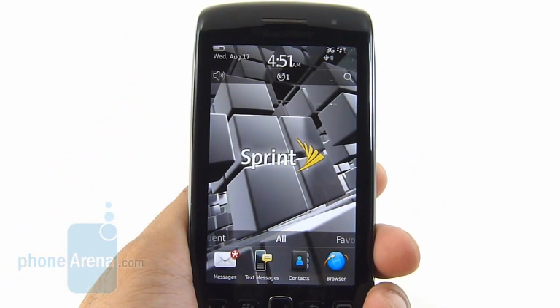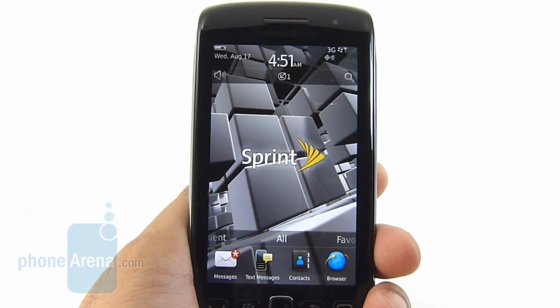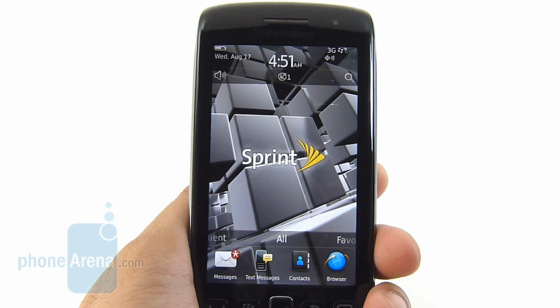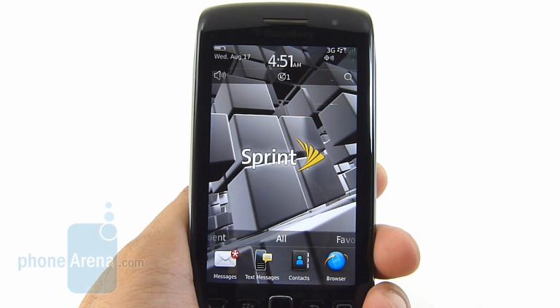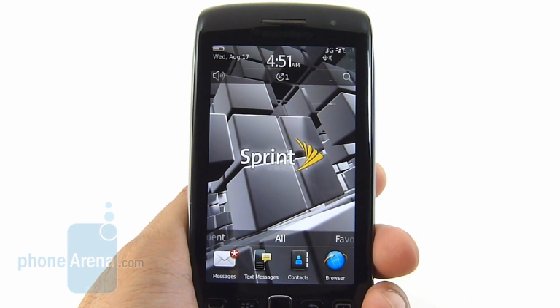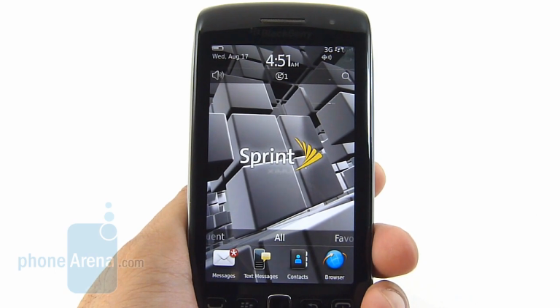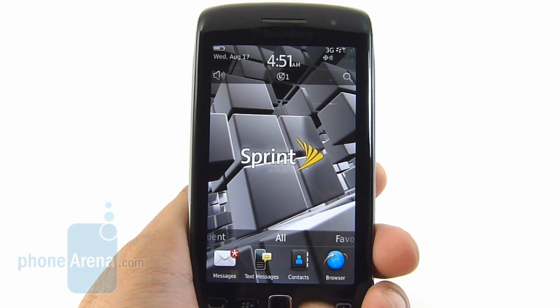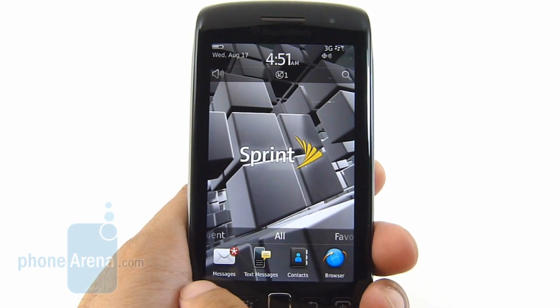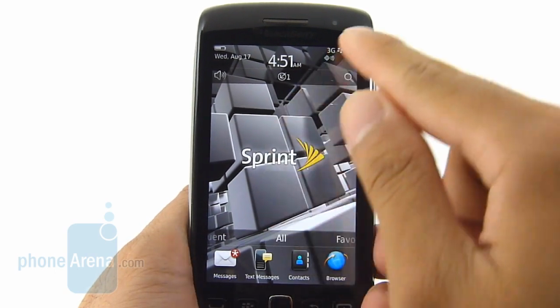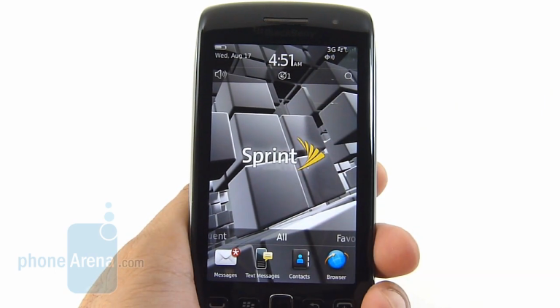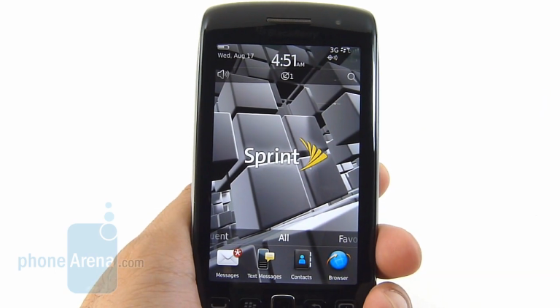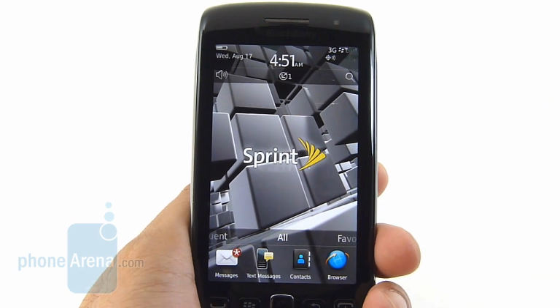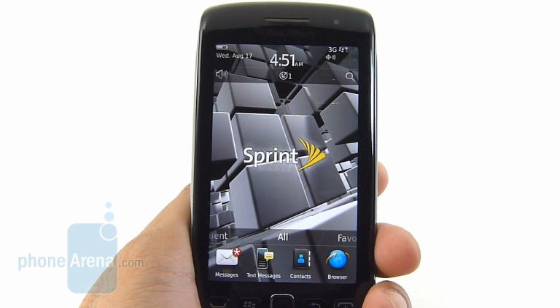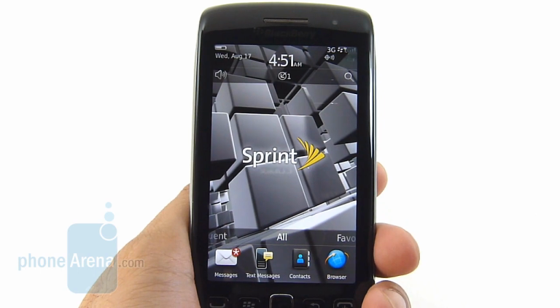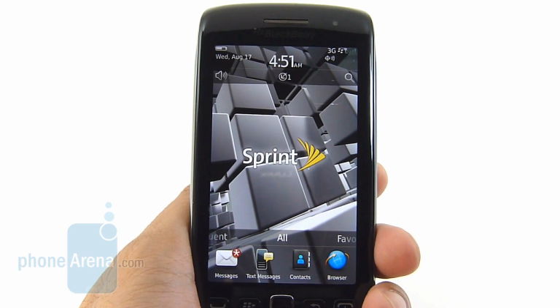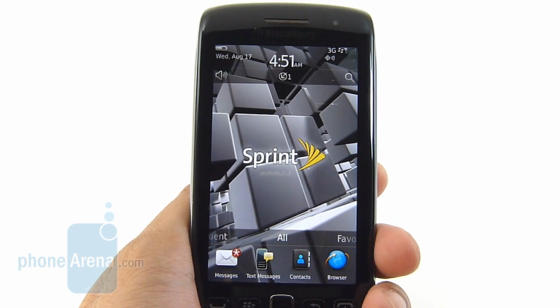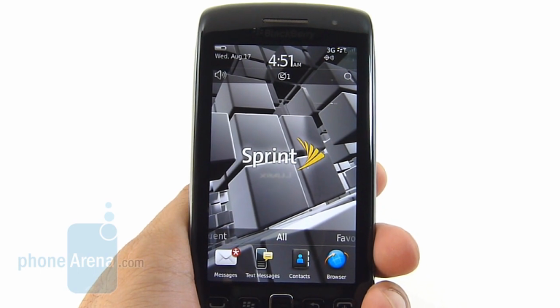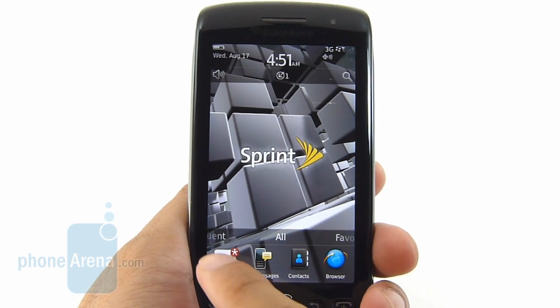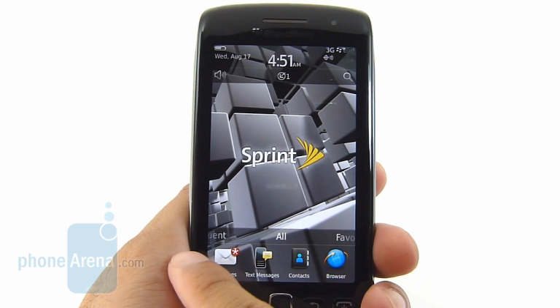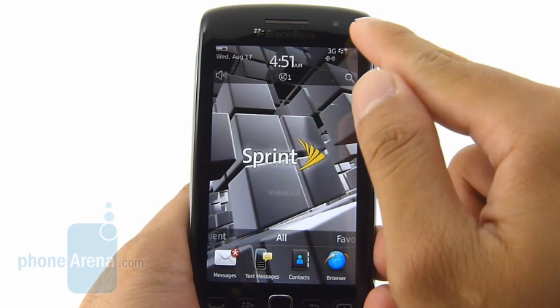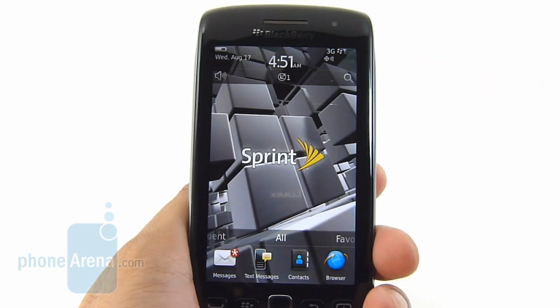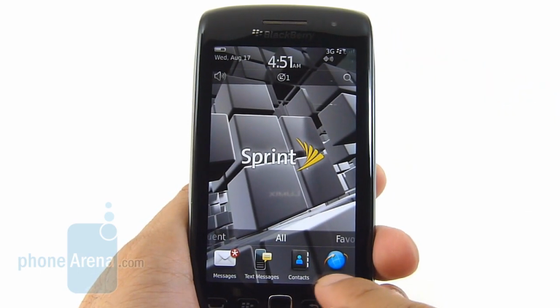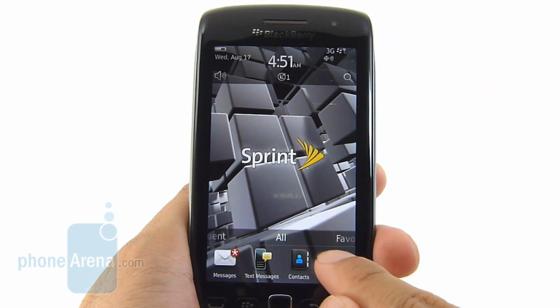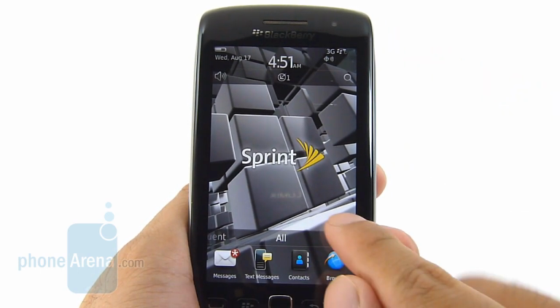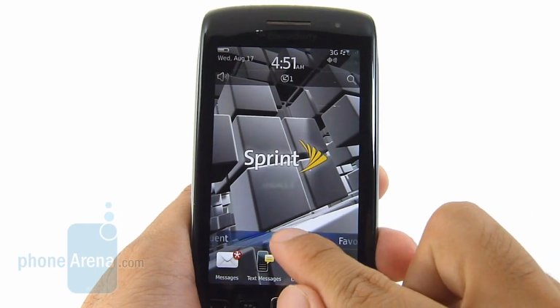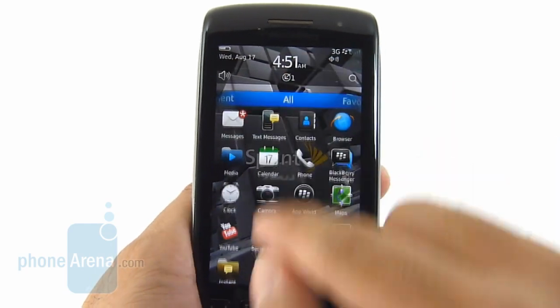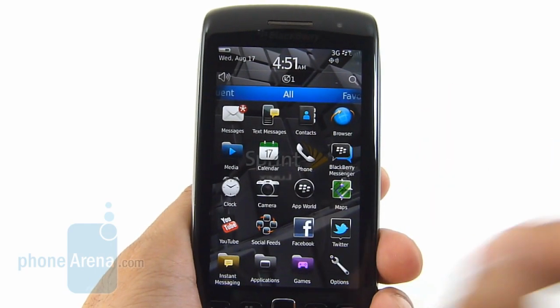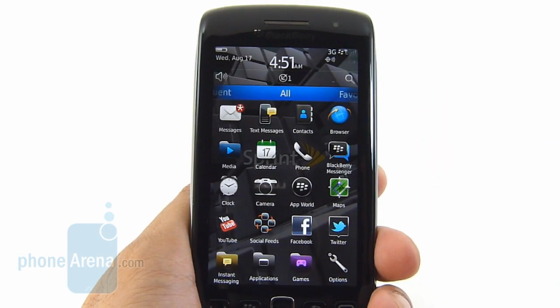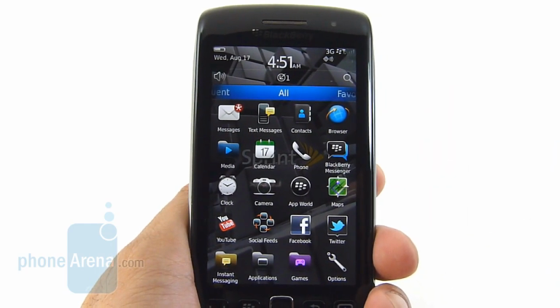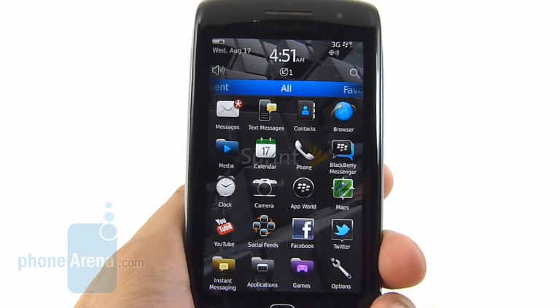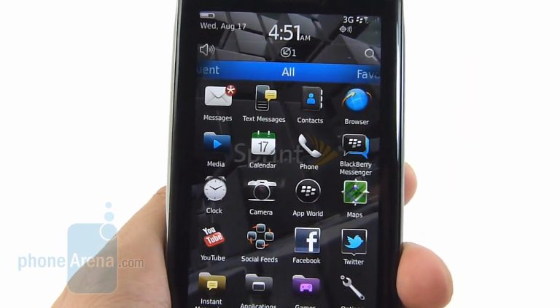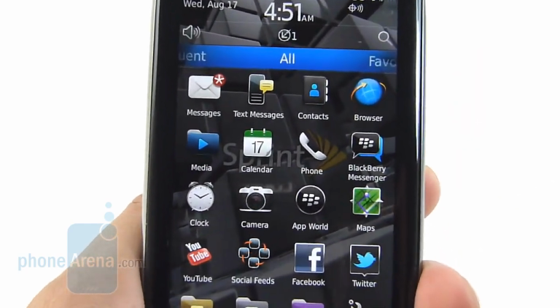One of the more noteworthy things about the Torch 9850 is that it sports the largest and highest resolution screen to grace a BlackBerry smartphone so far — a 3.7 inch capacitive touchscreen with WVGA resolution, so that's 480 by 800 pixels.